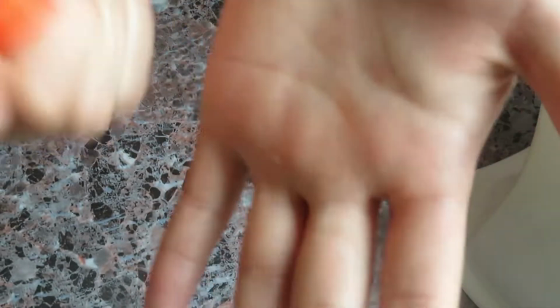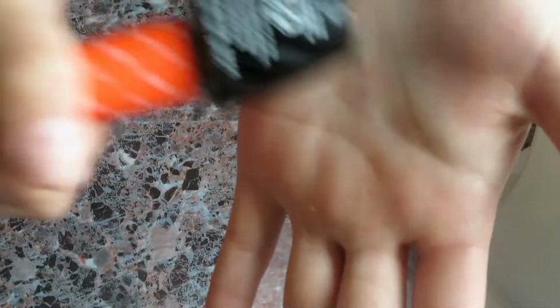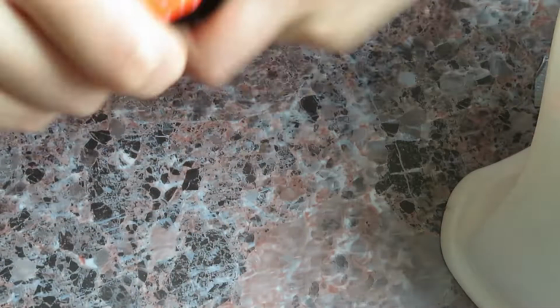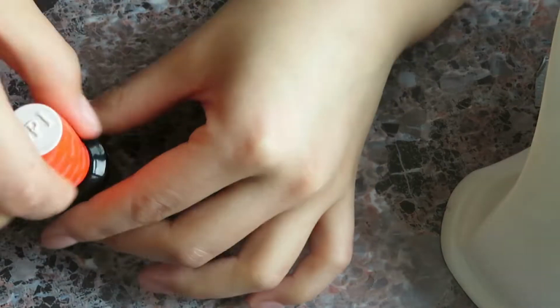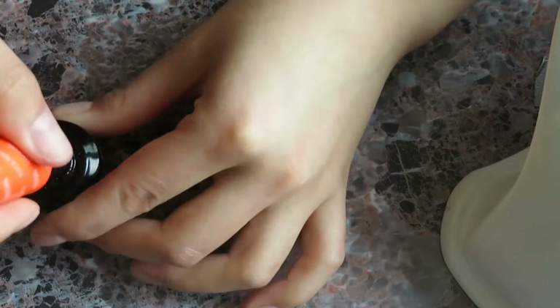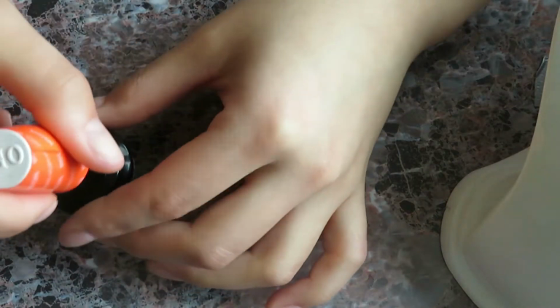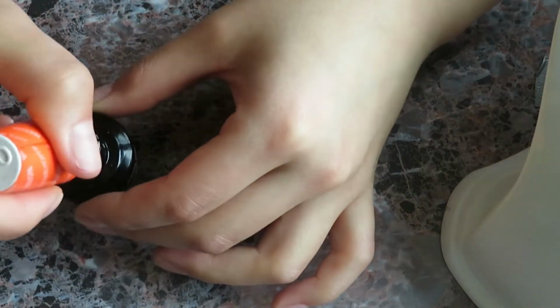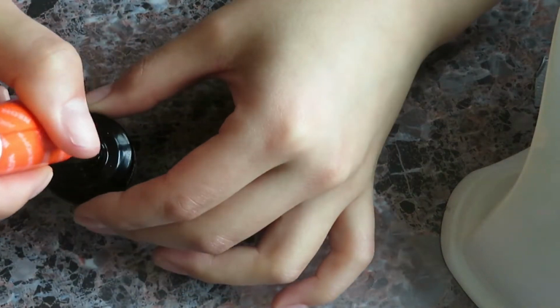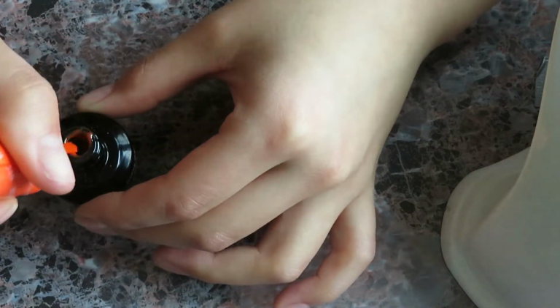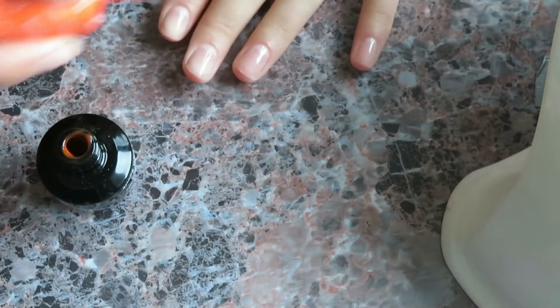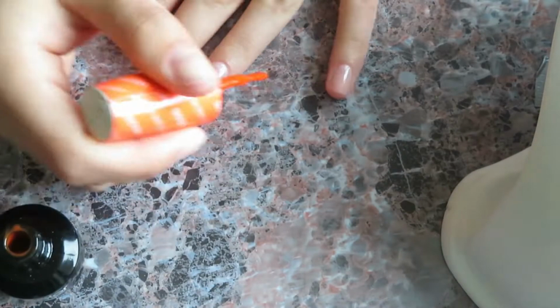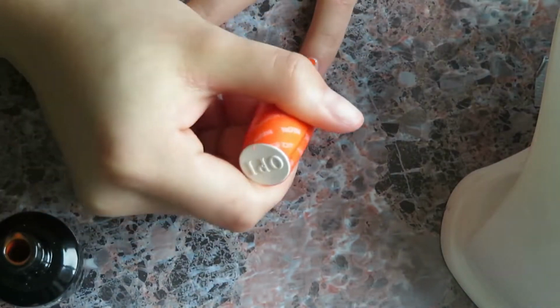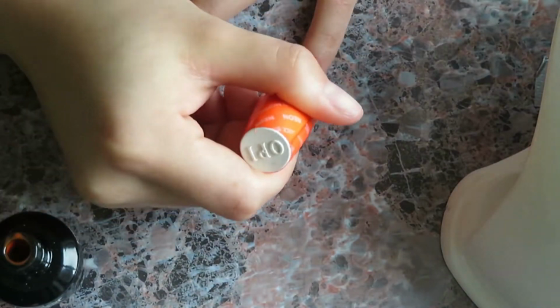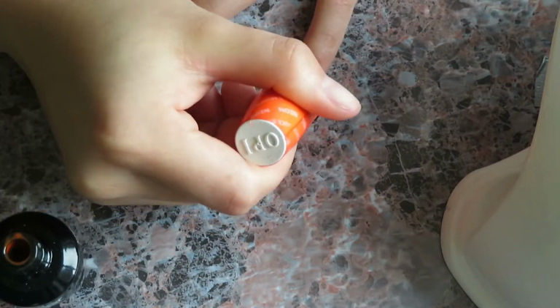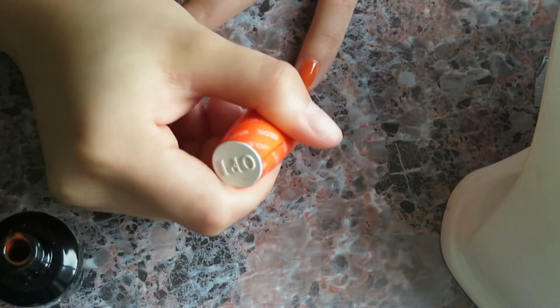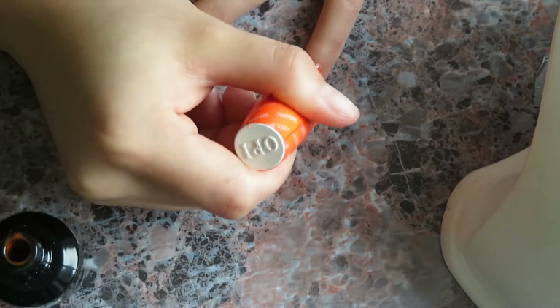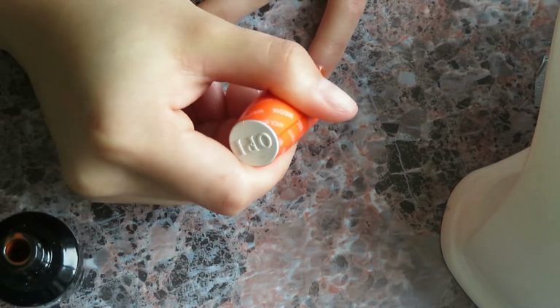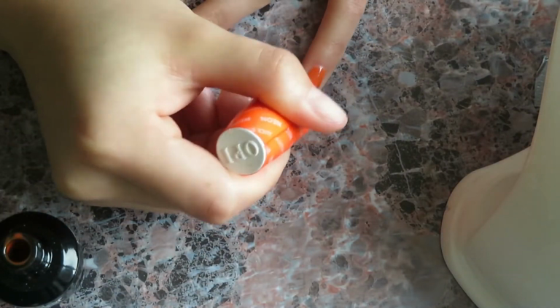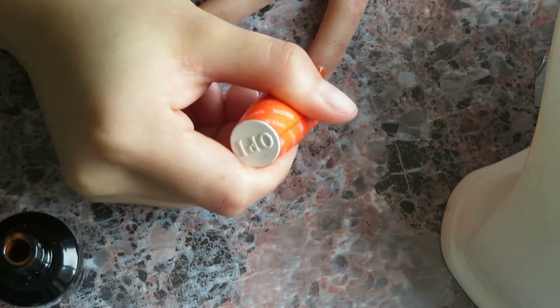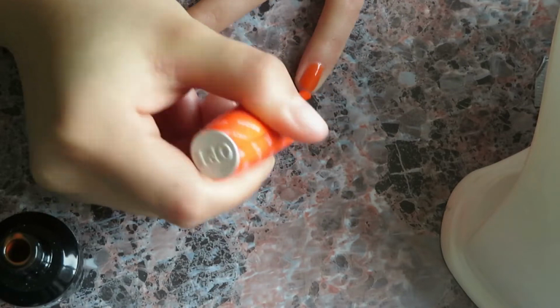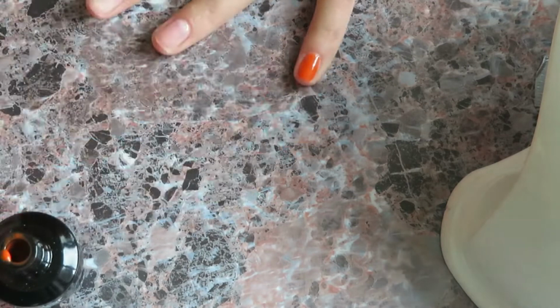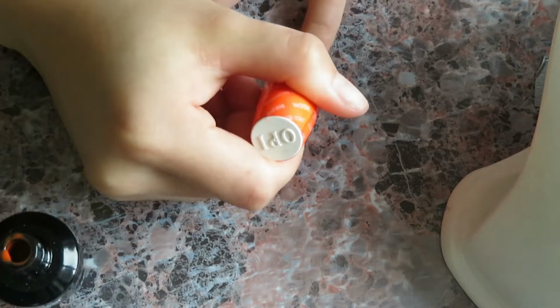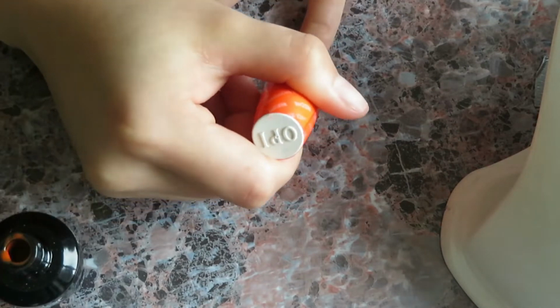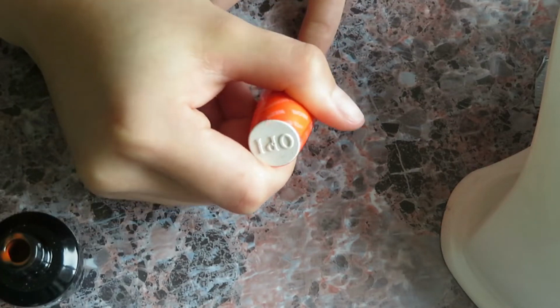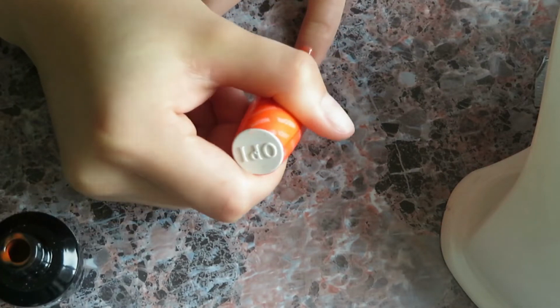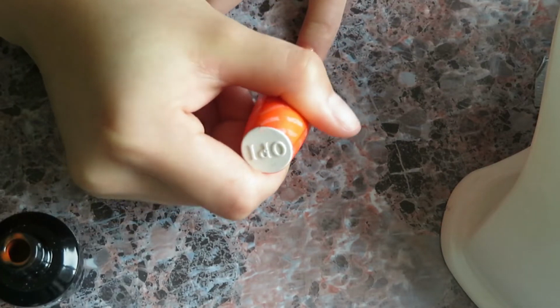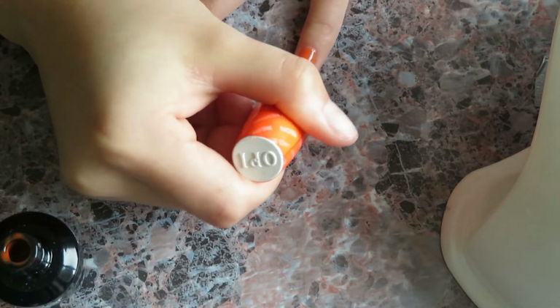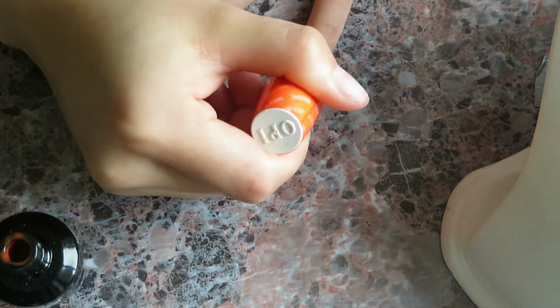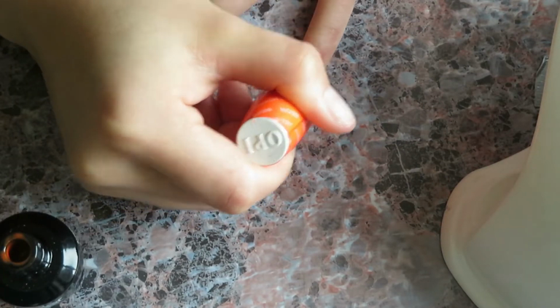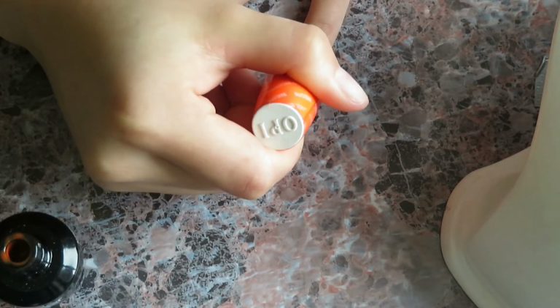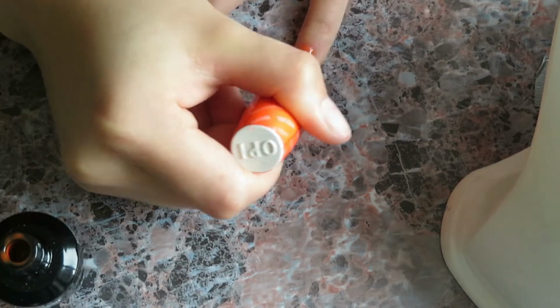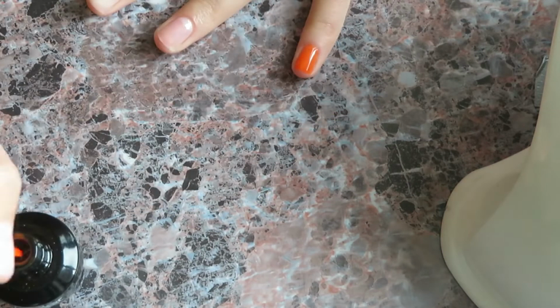Apply your first coat of nail polish, then use the light for 60 seconds. This particular shade is called Juice Bar — I'll leave the link to where I purchased it in the description.